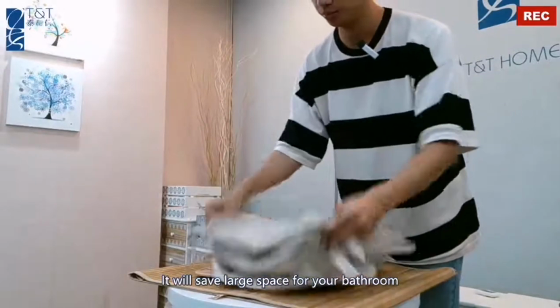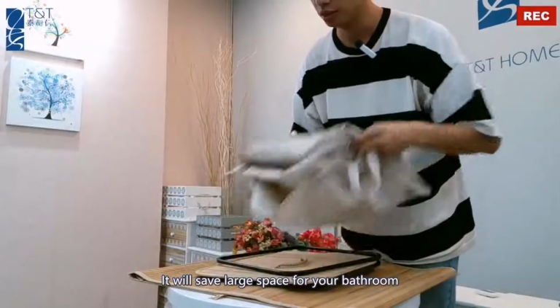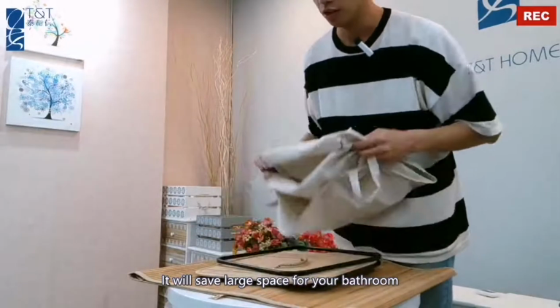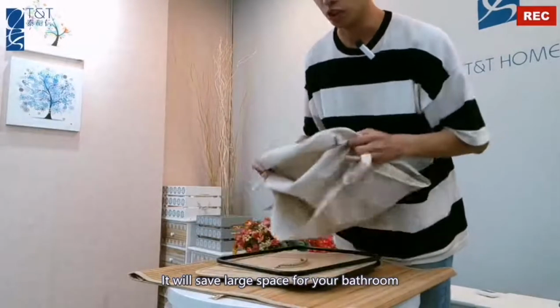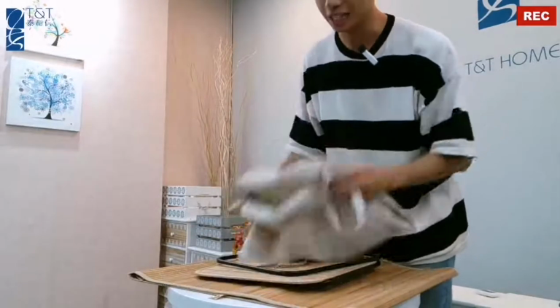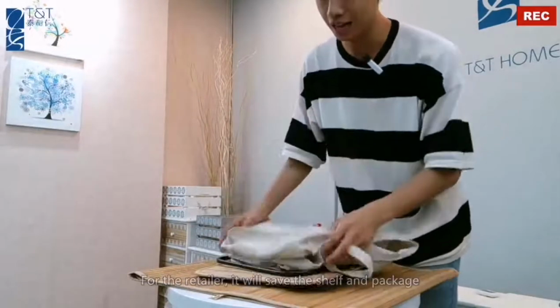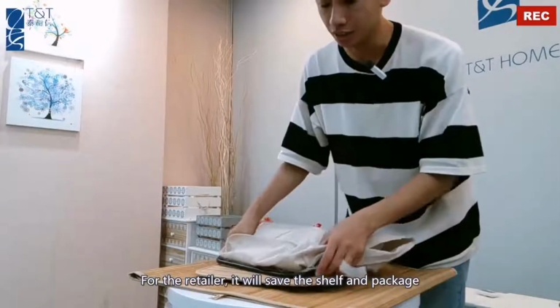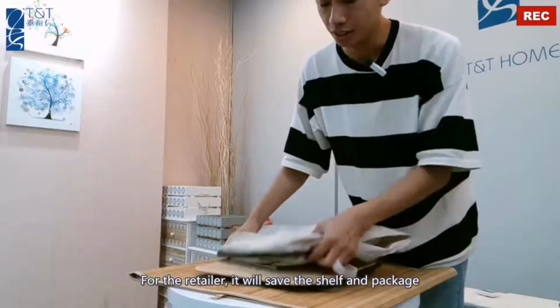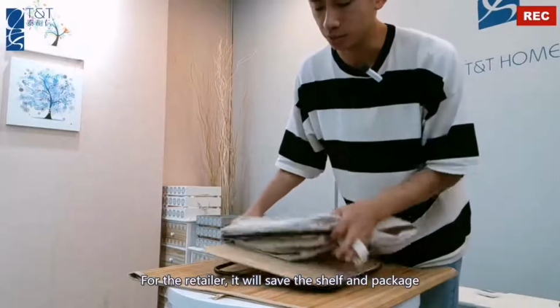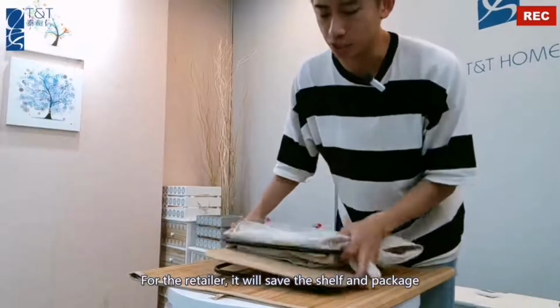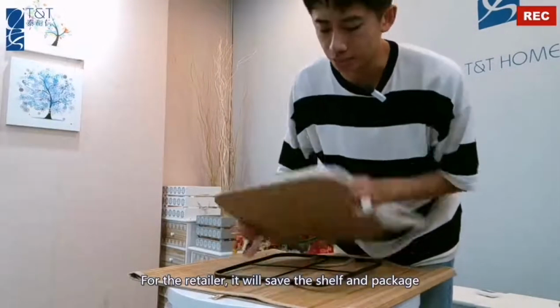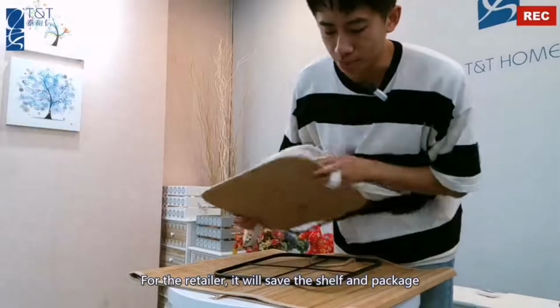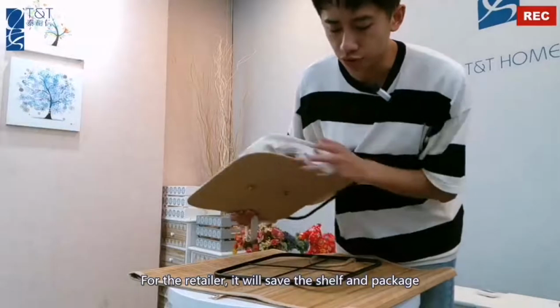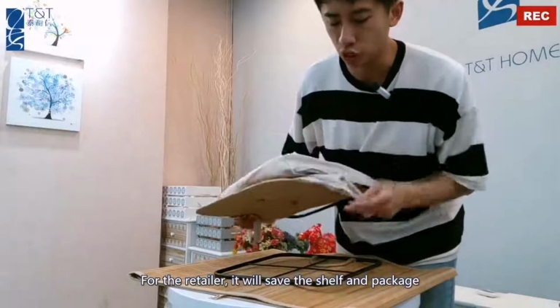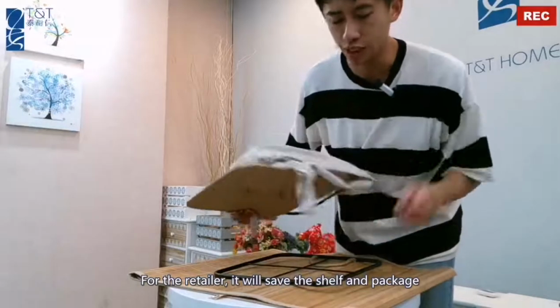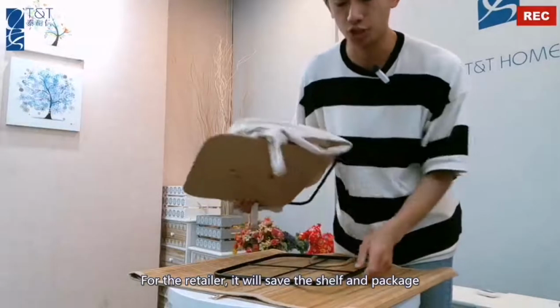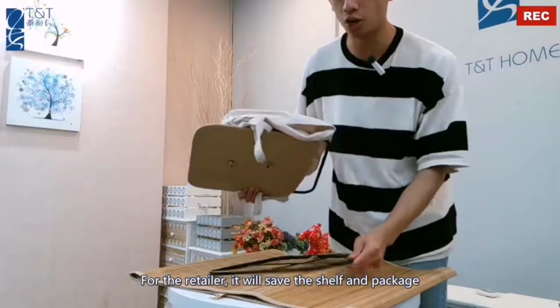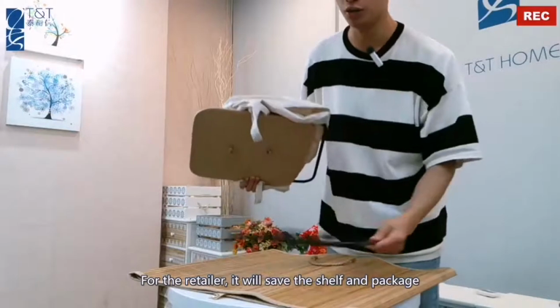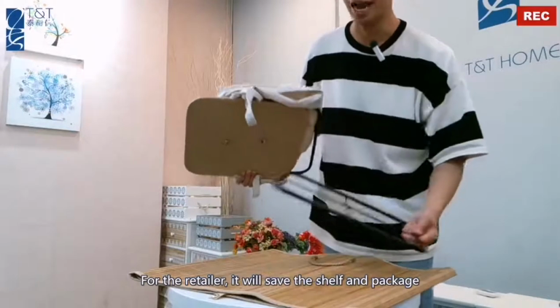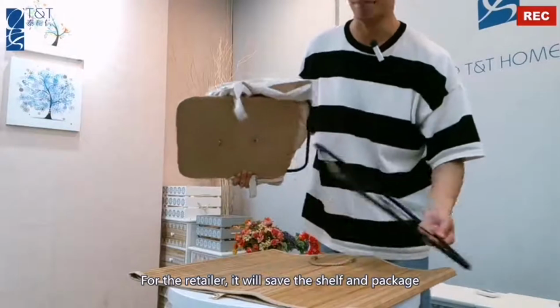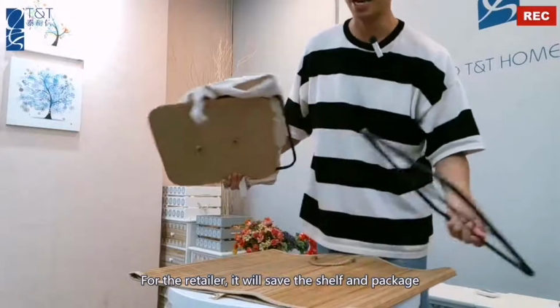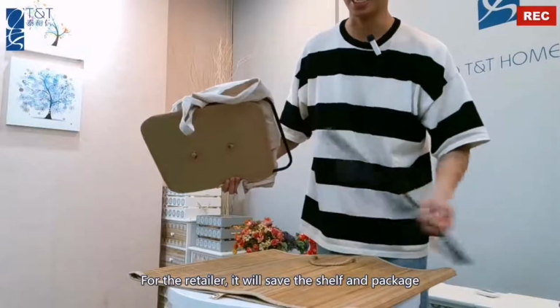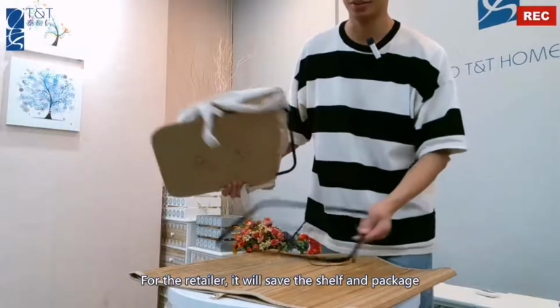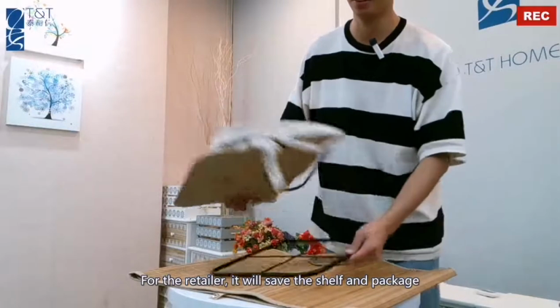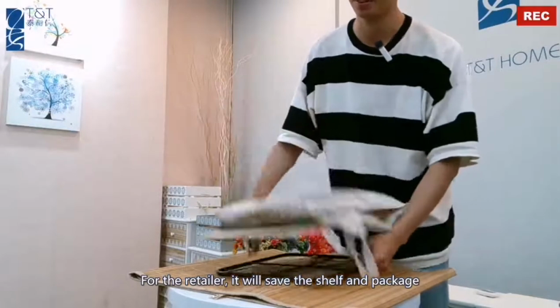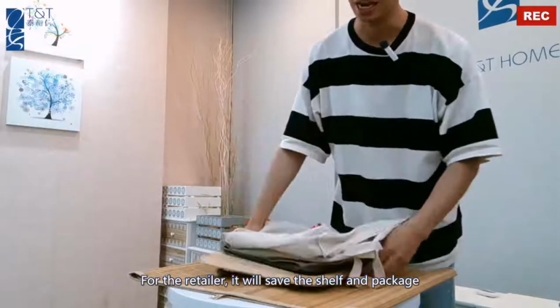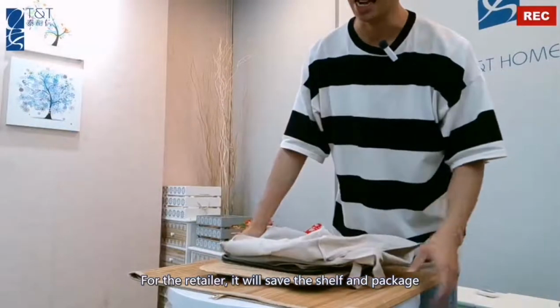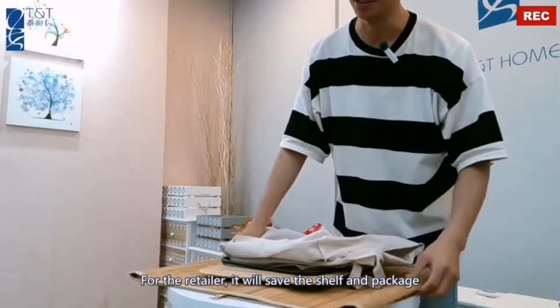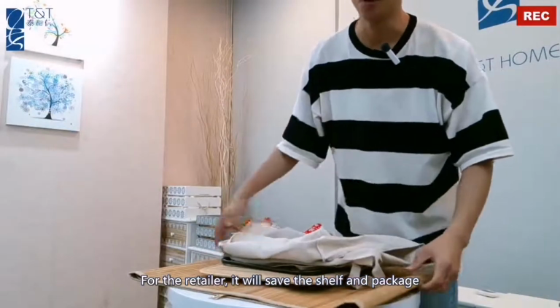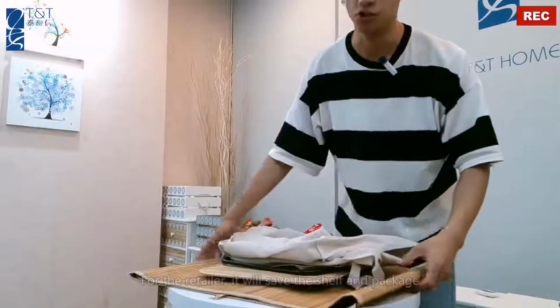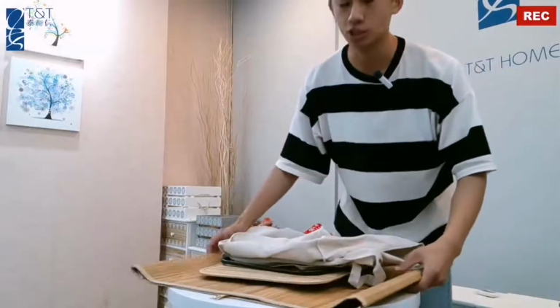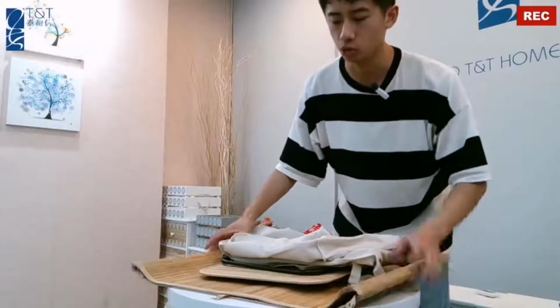For the retailer, it will save space for the shelf, and reduce package and freight costs.